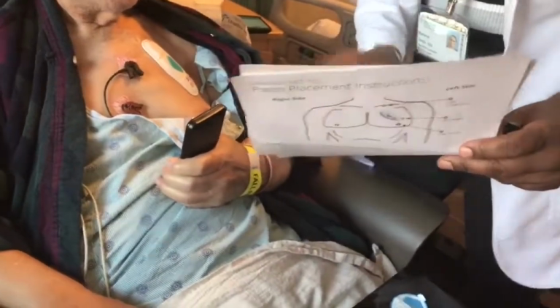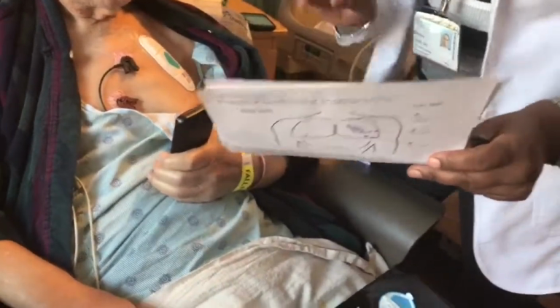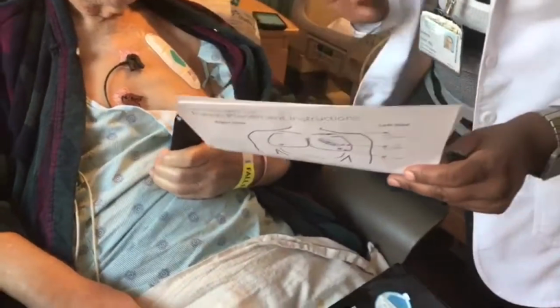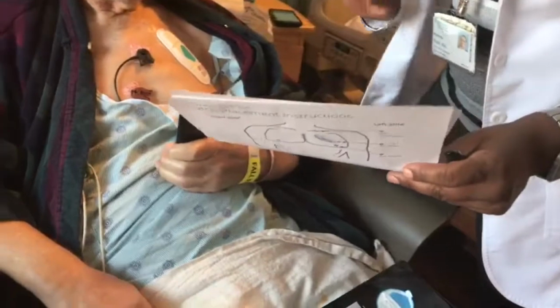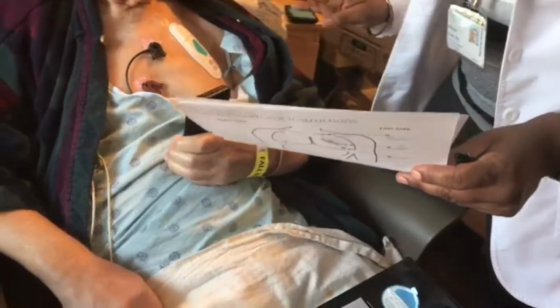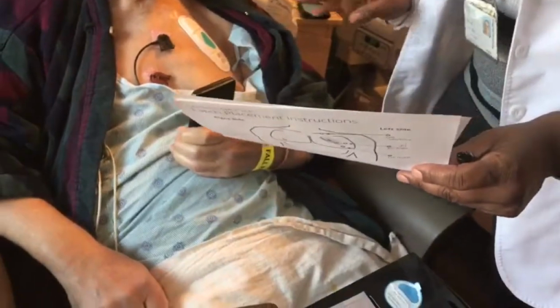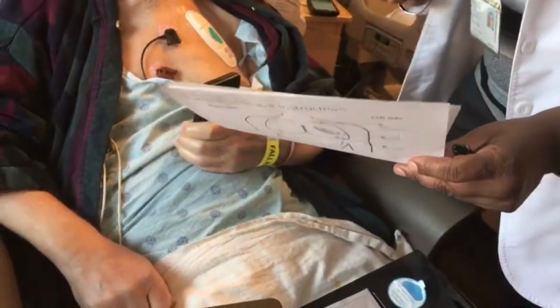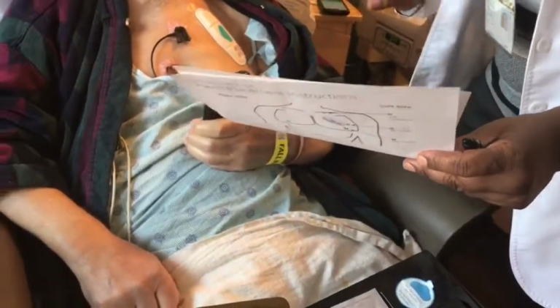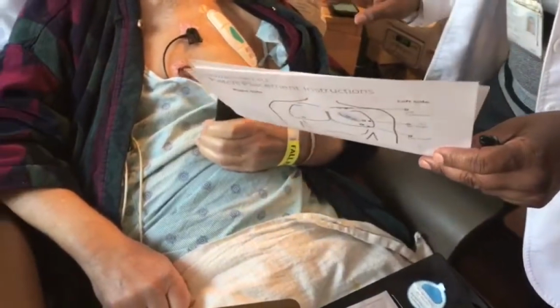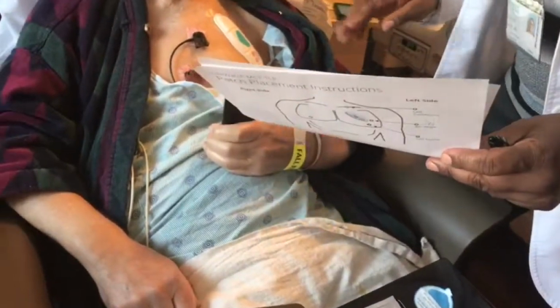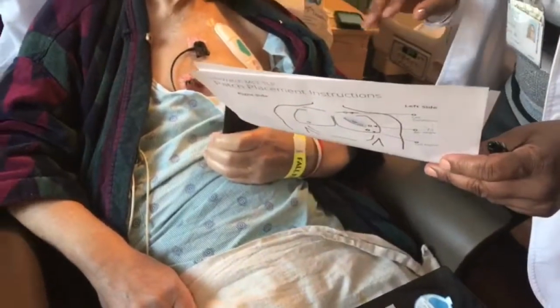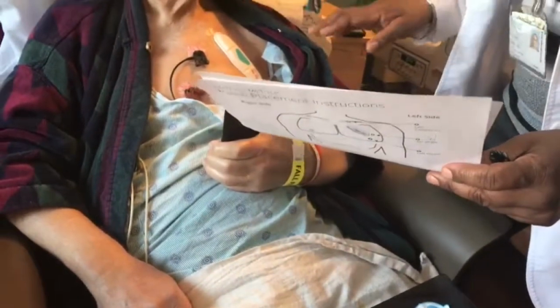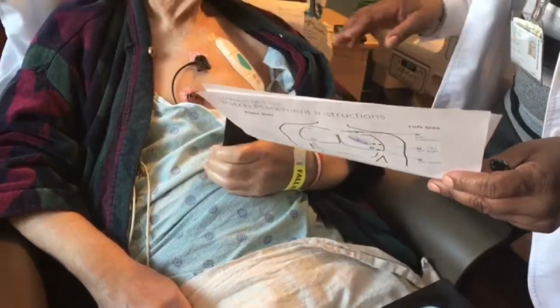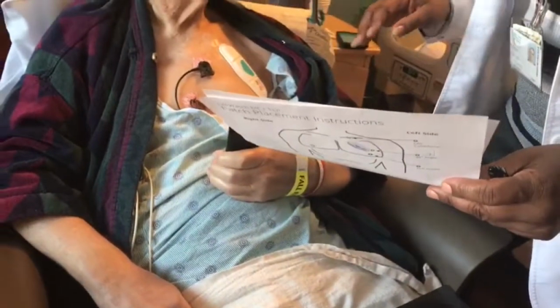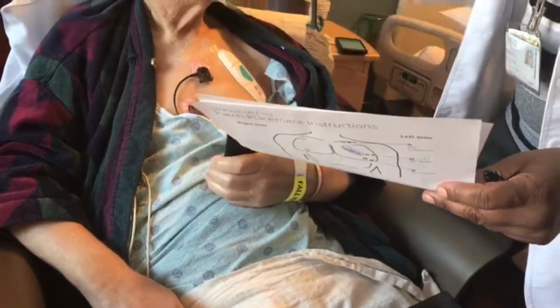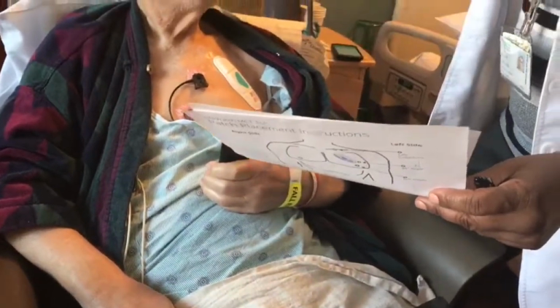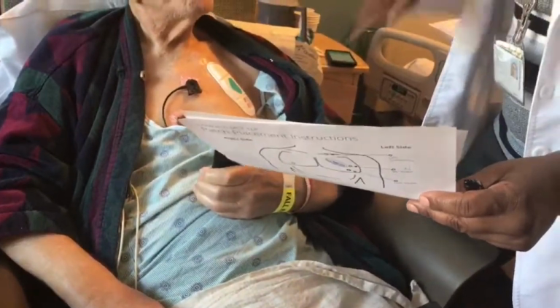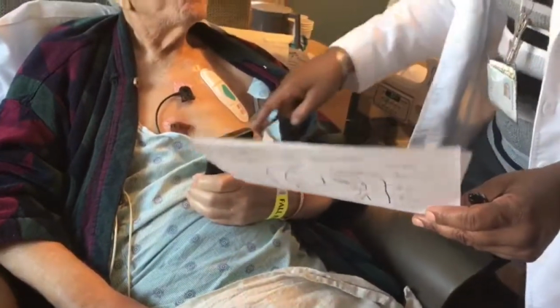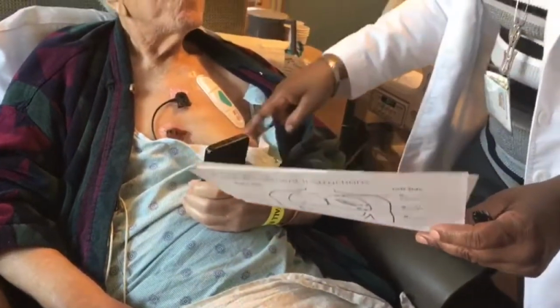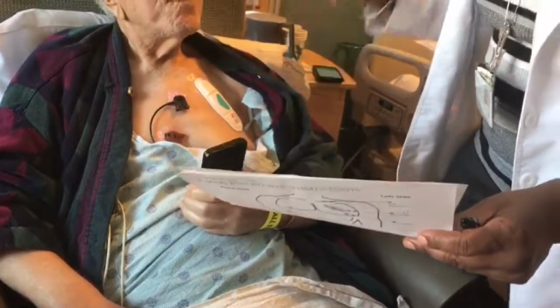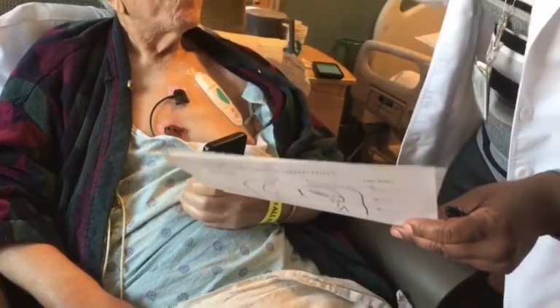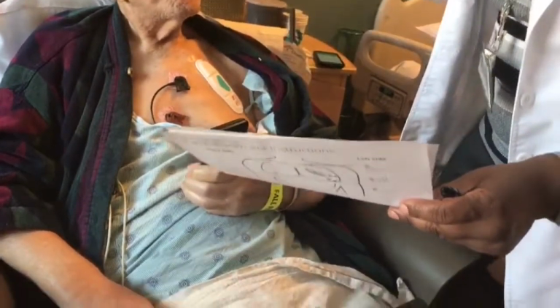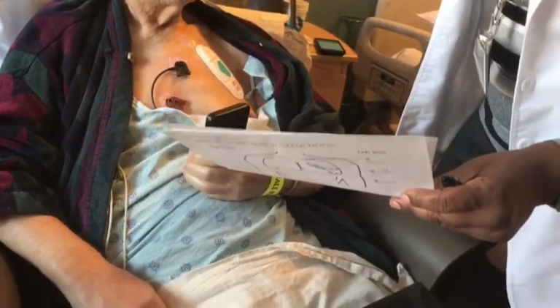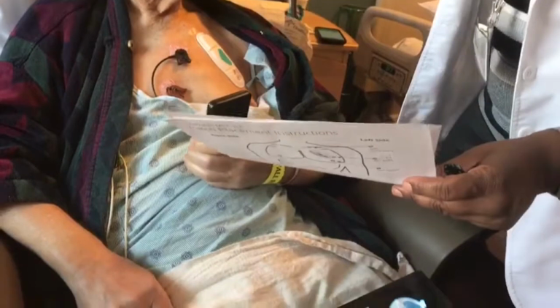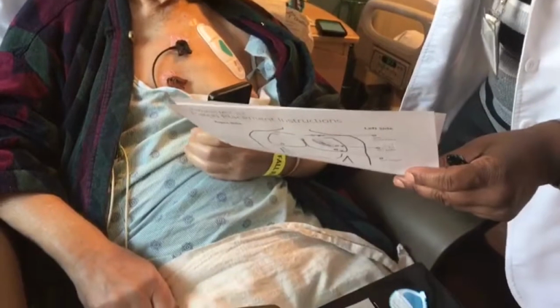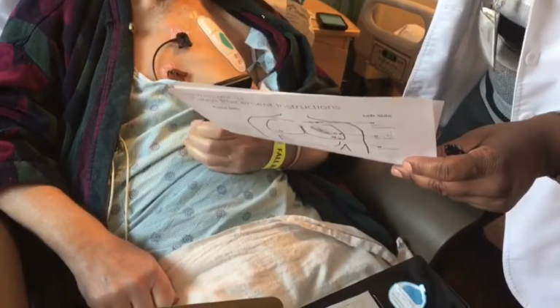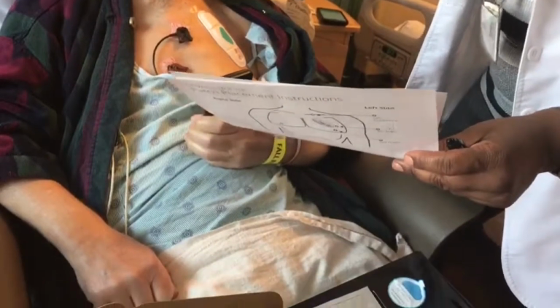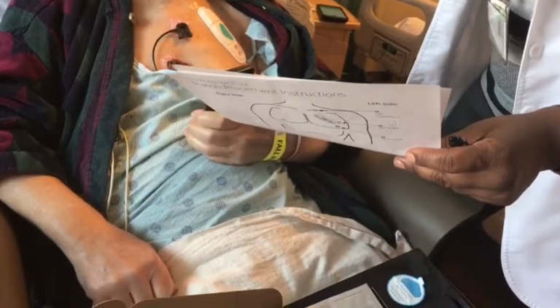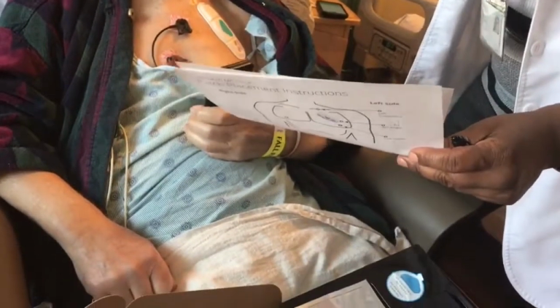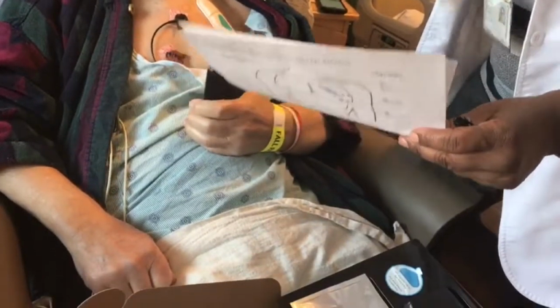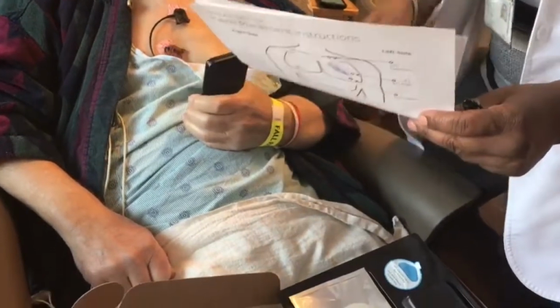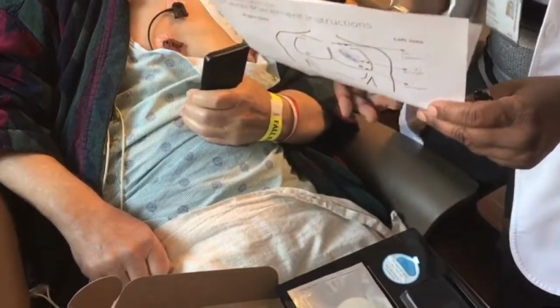If you have any shortness of breath, chest pain, or dizziness, record your event but also call the doctor's office.